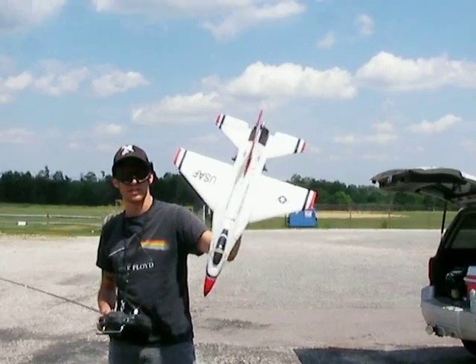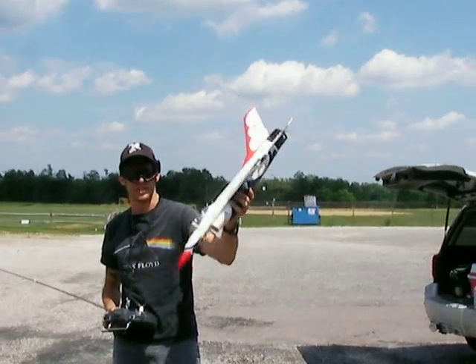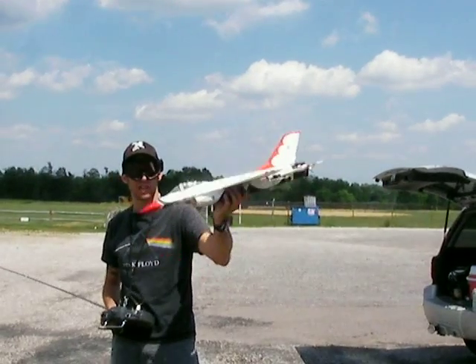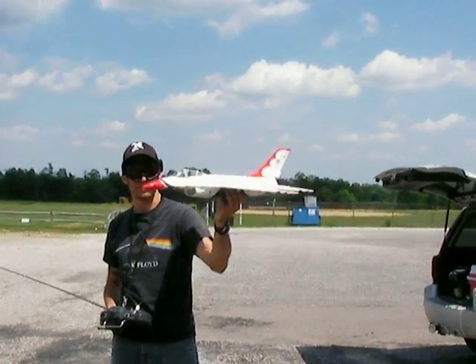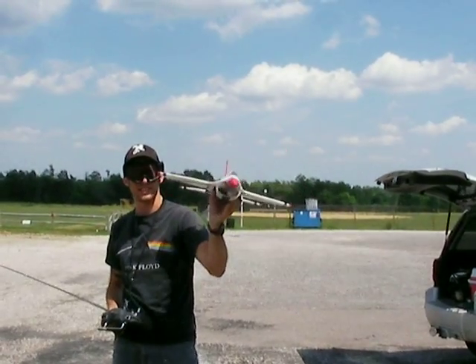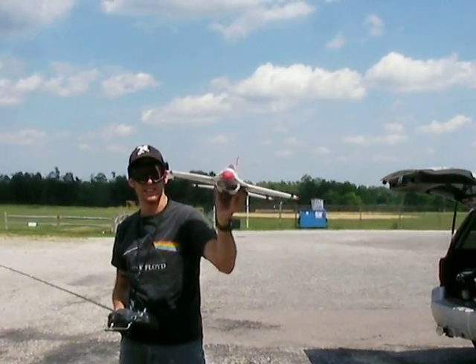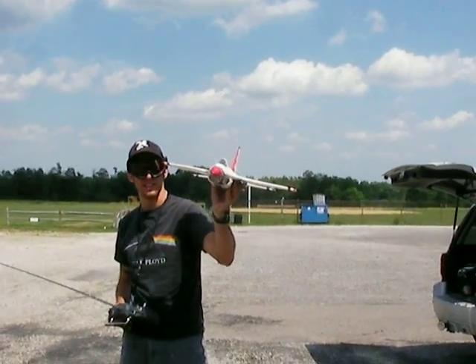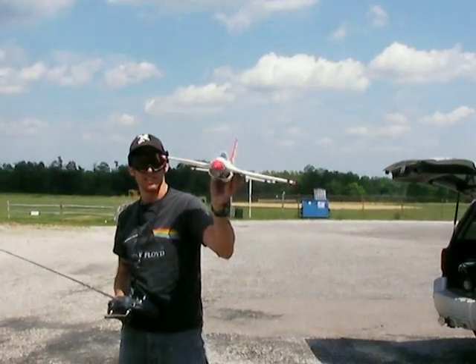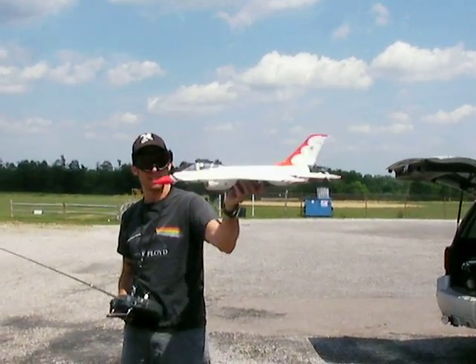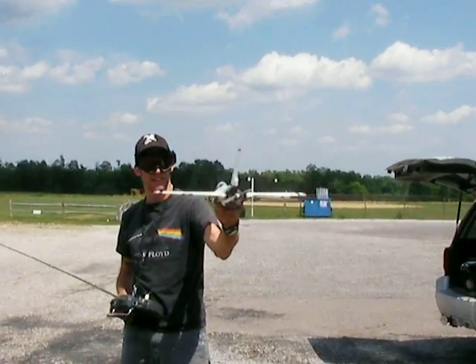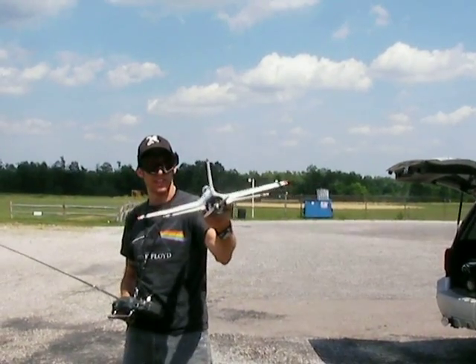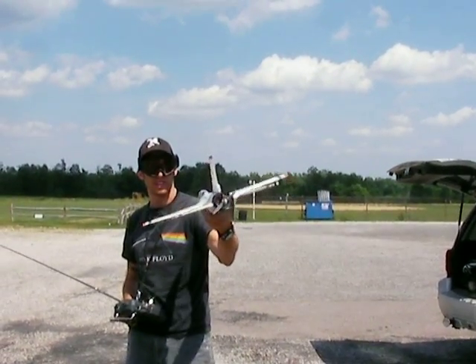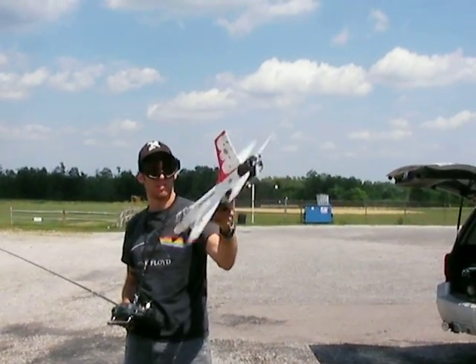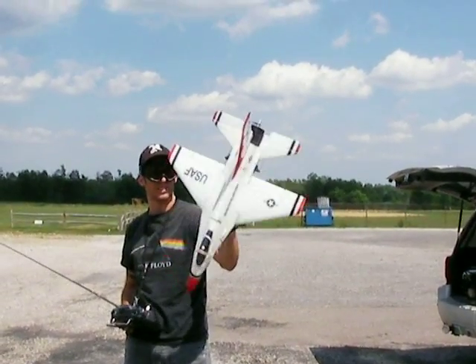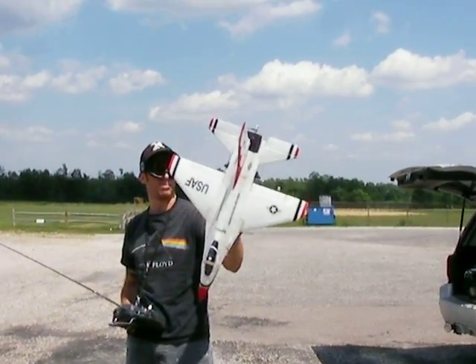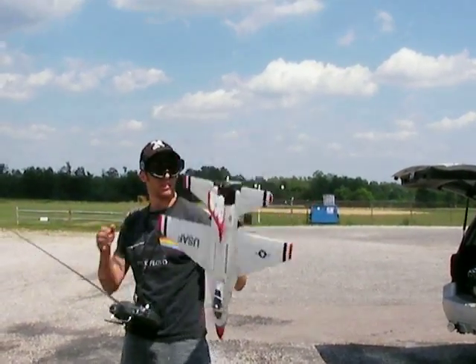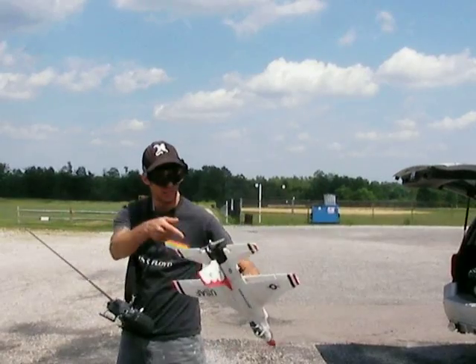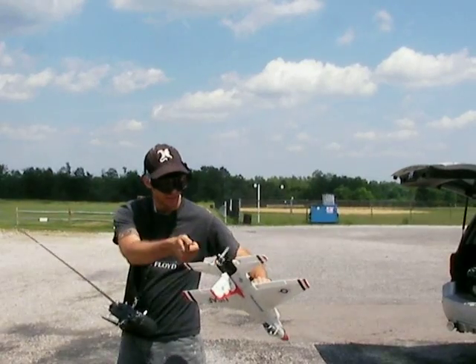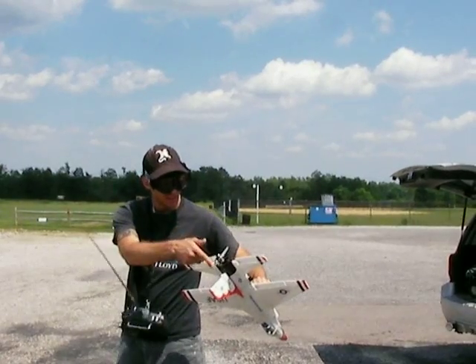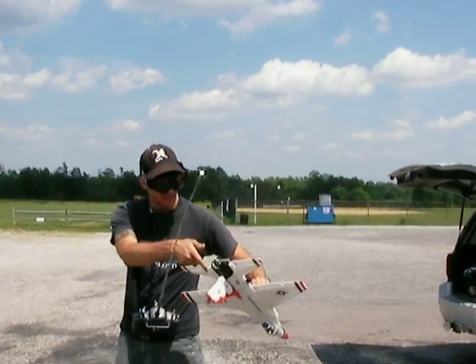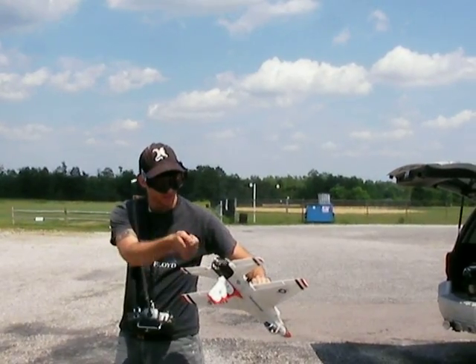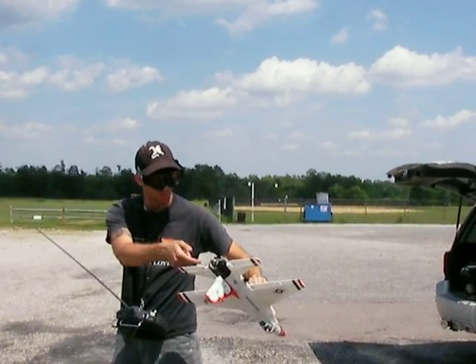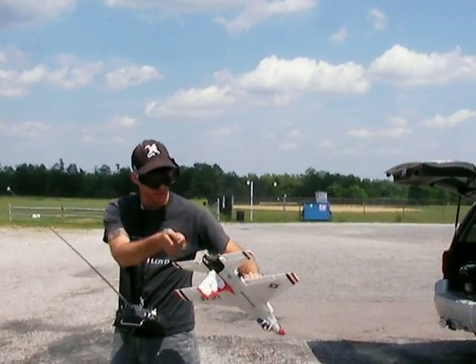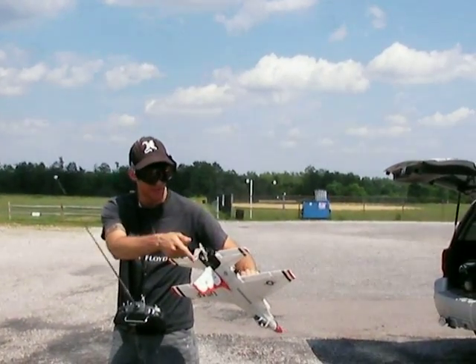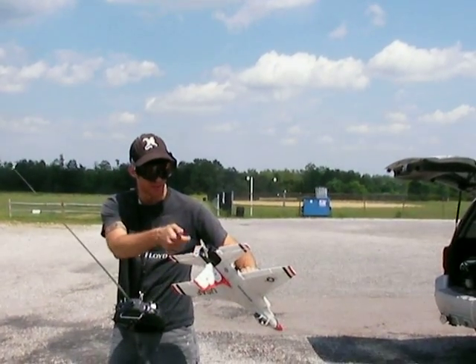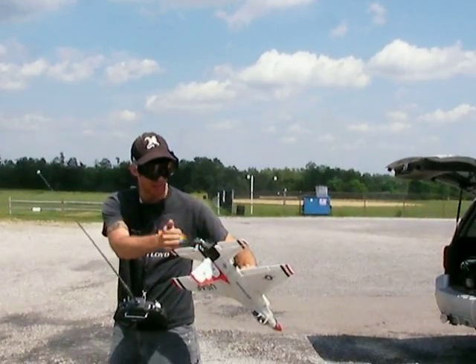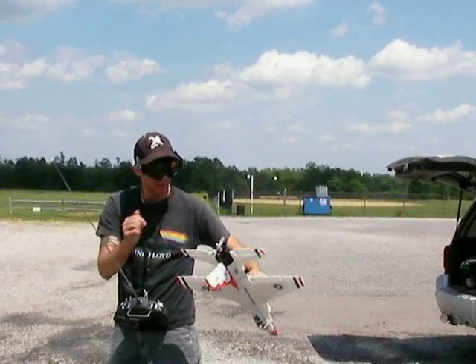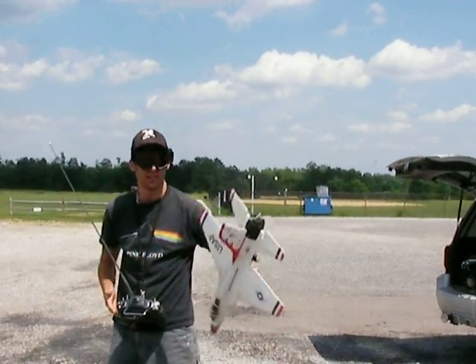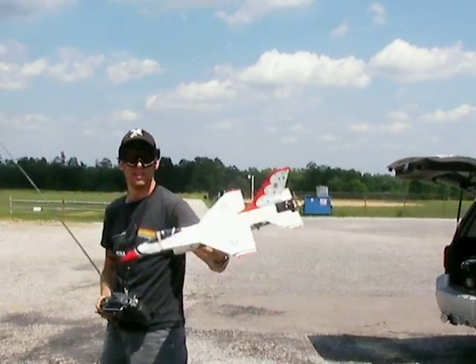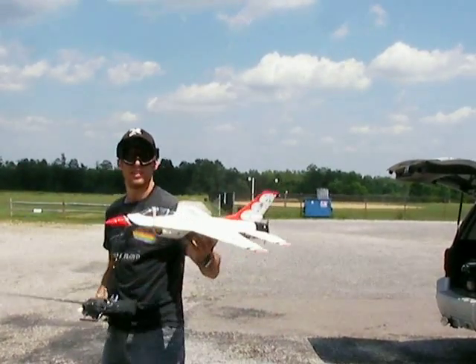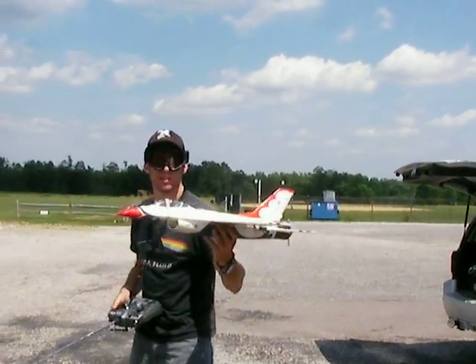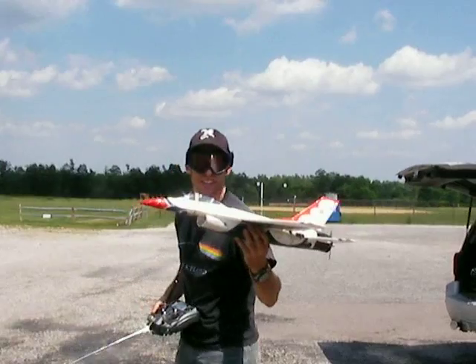J-Power F16, 3300 kV, 4S lipo. It's a 4.2 by 2 prop. Should be fast.